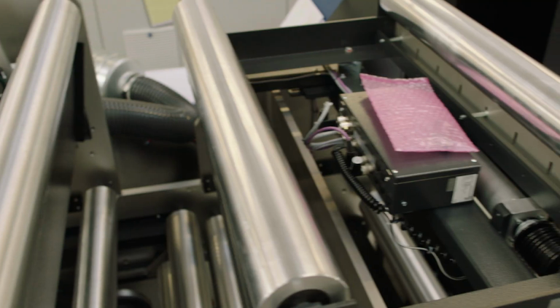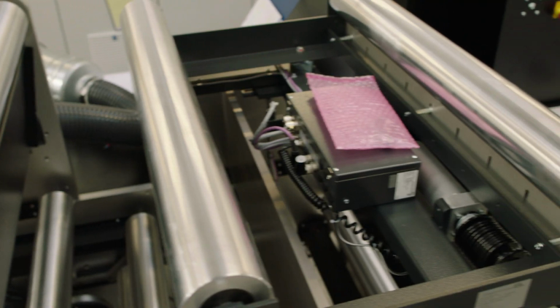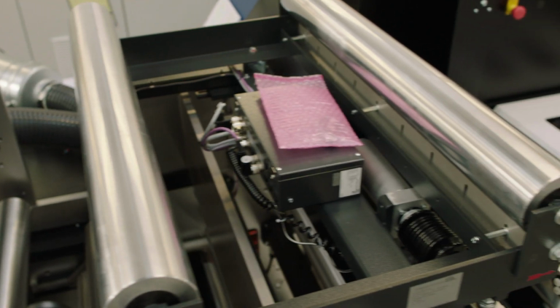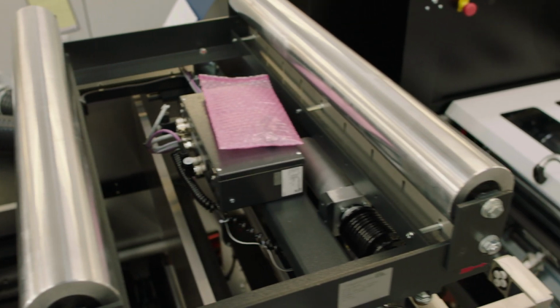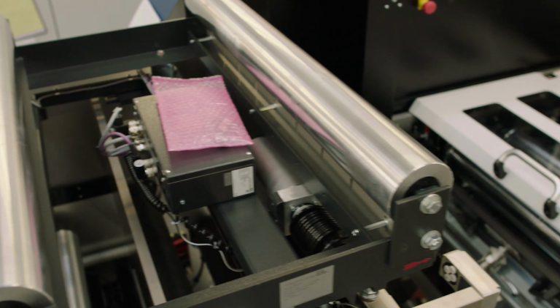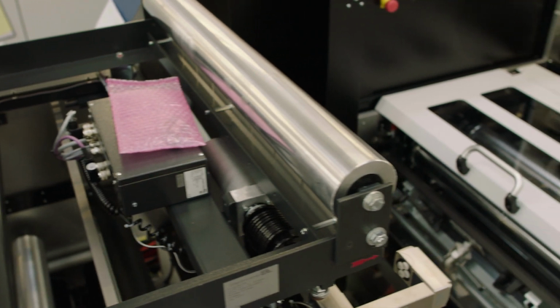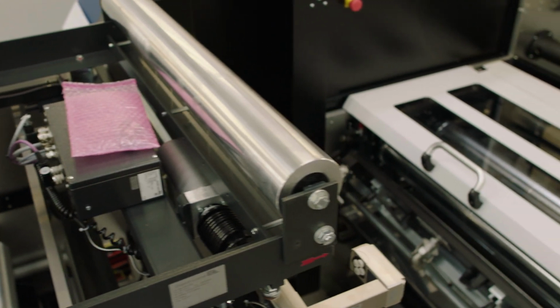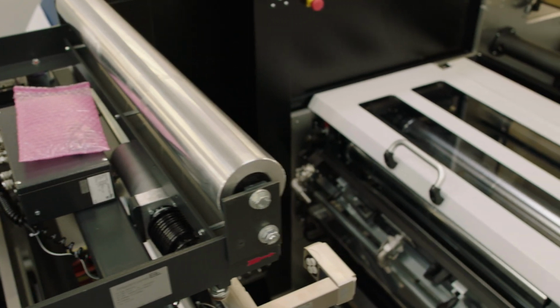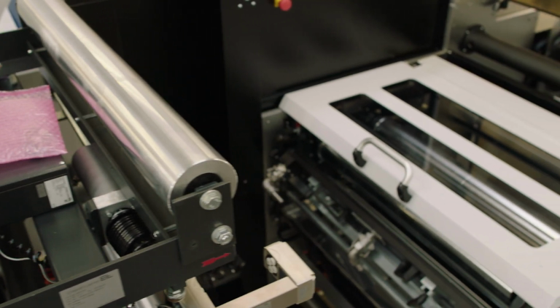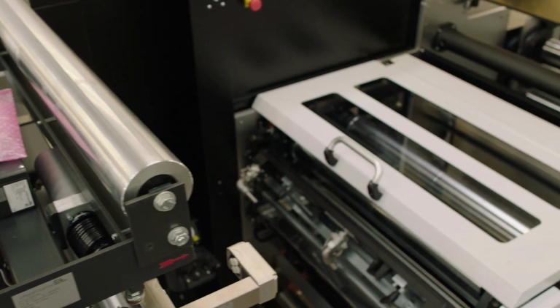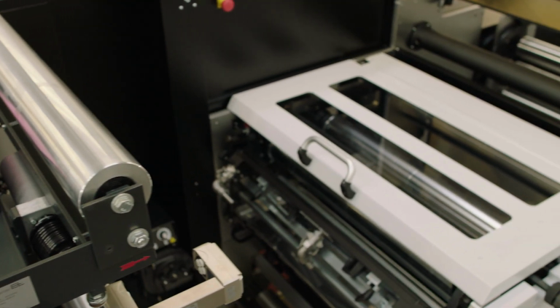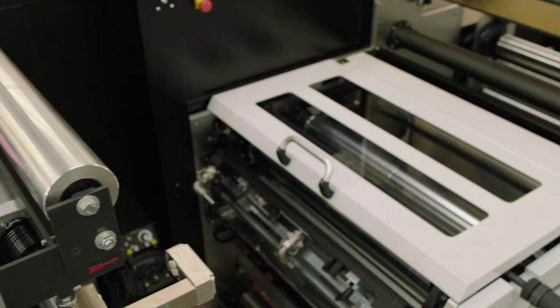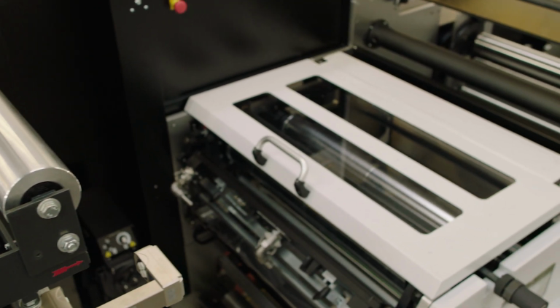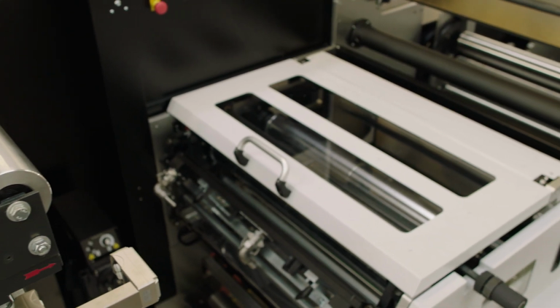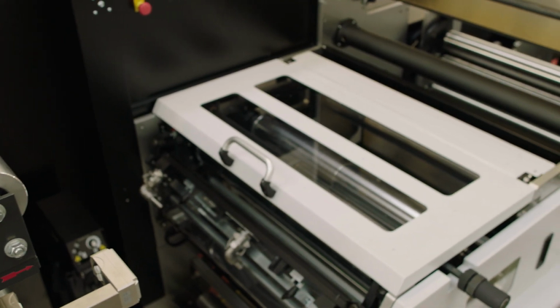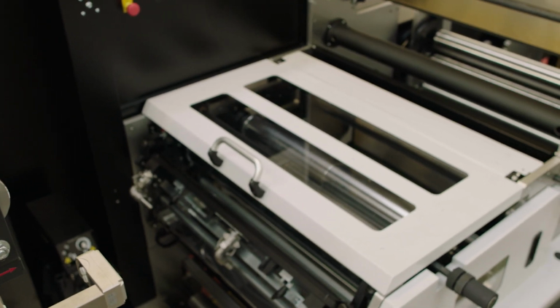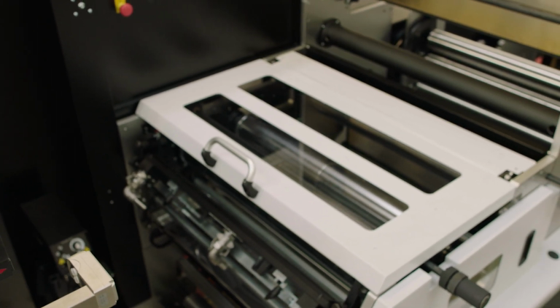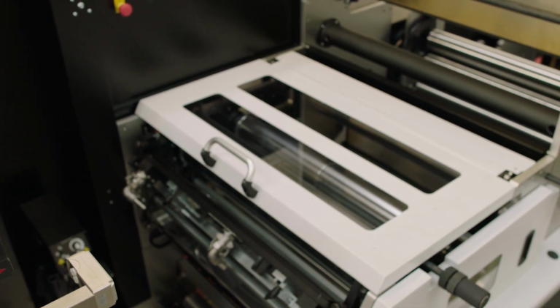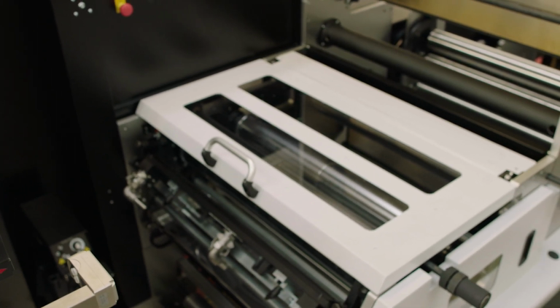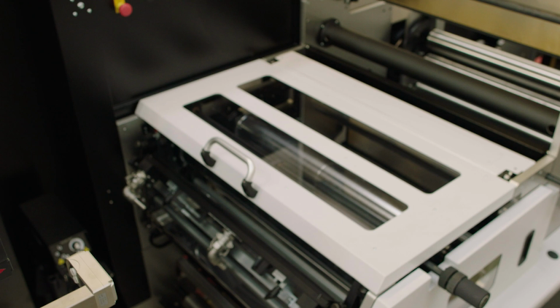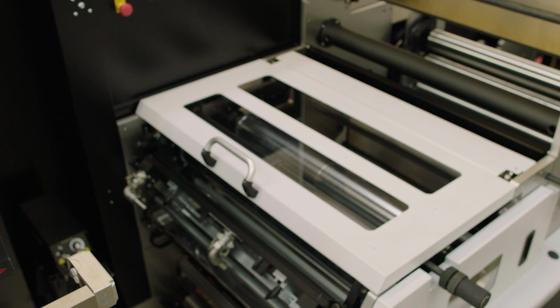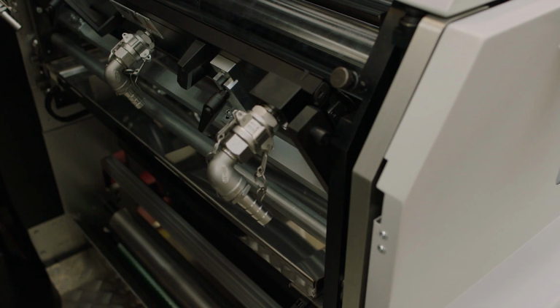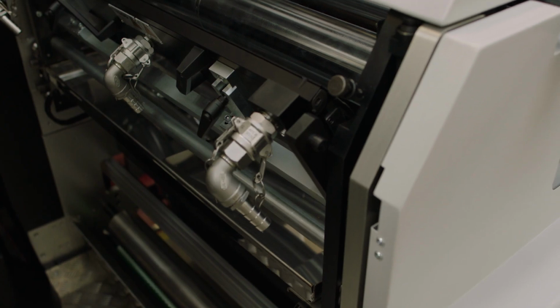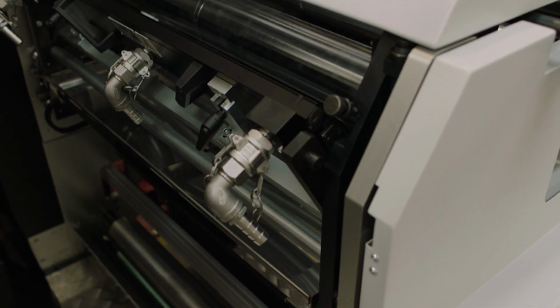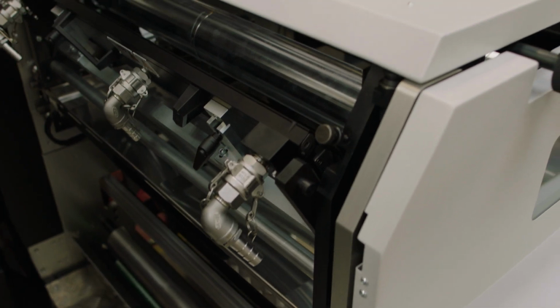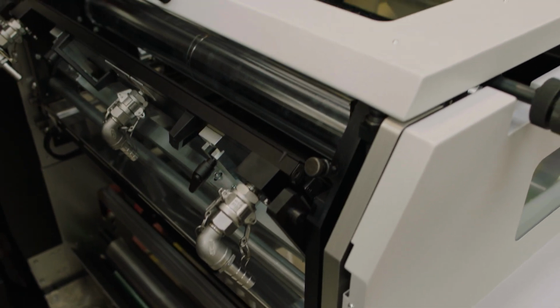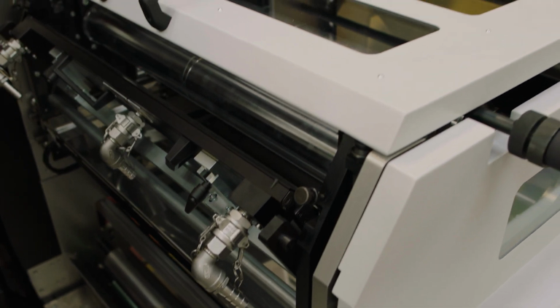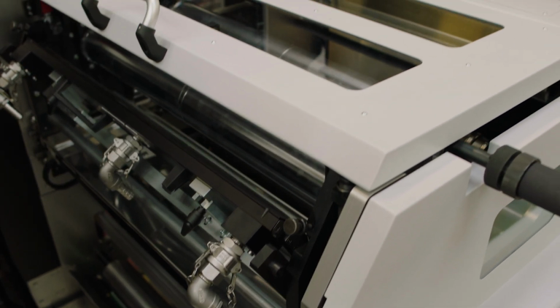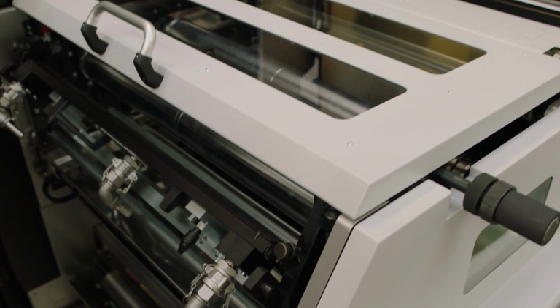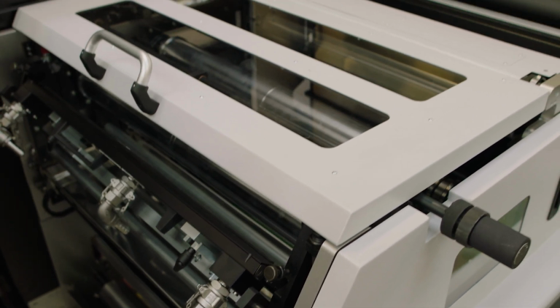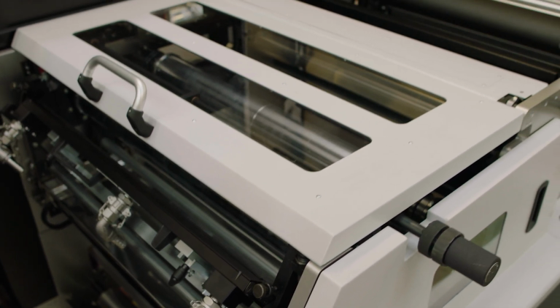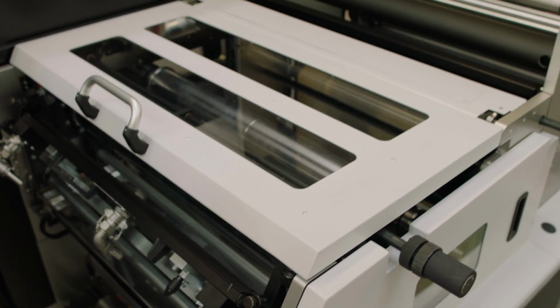The FL7 flexographic print modules are fully servo controlled with direct drive sleeve print cylinders and anilox rolls, with a maximum print format of 914.4mm.